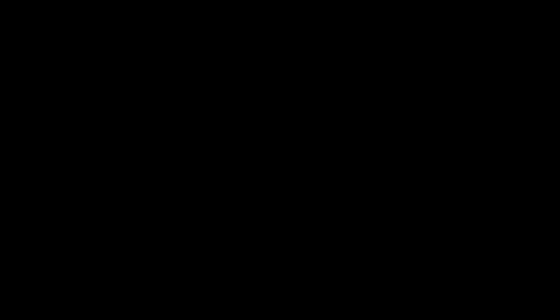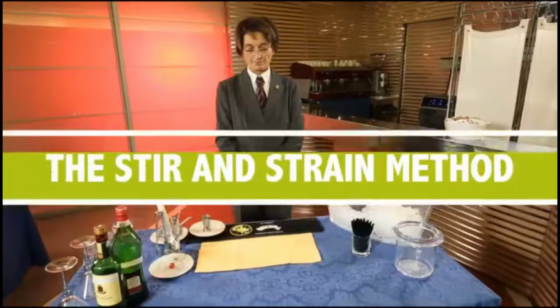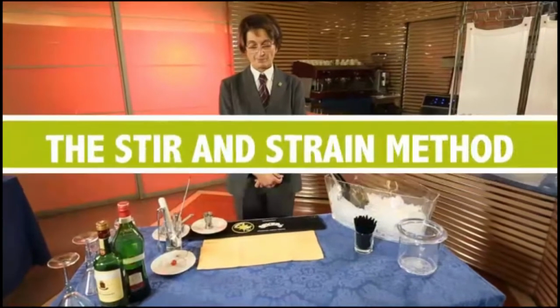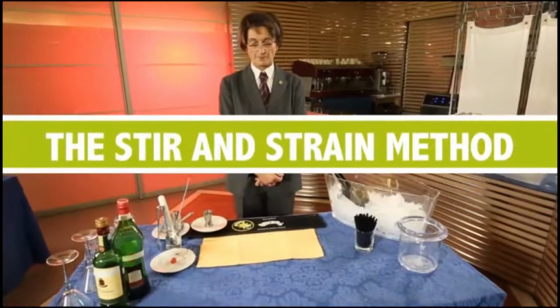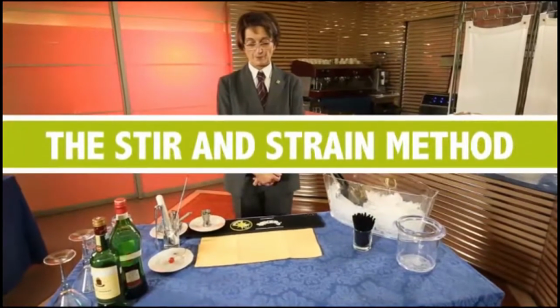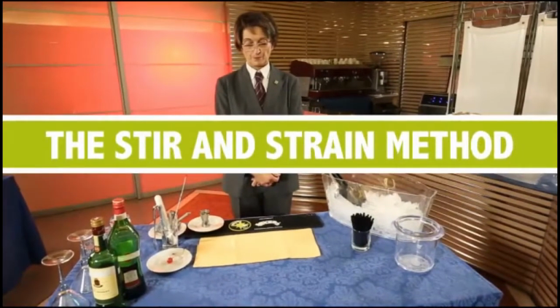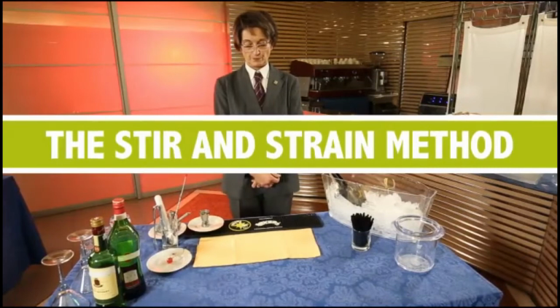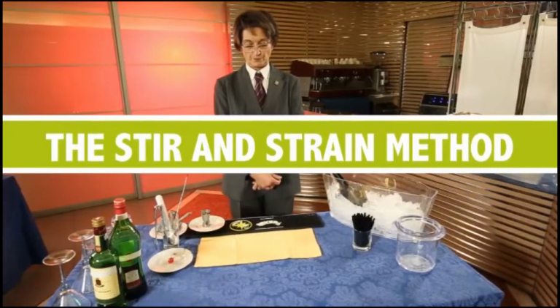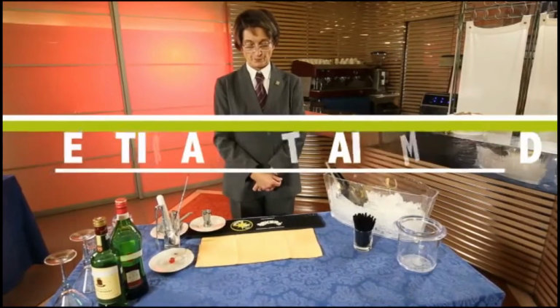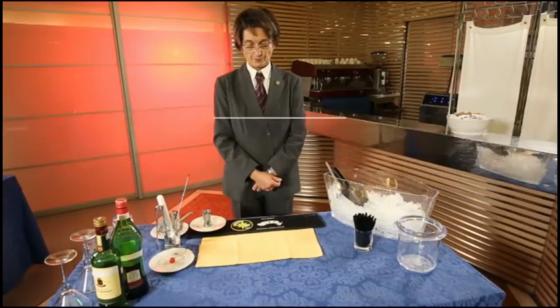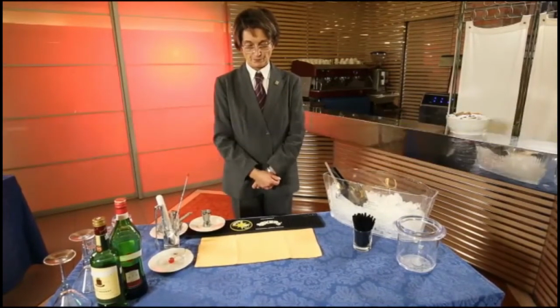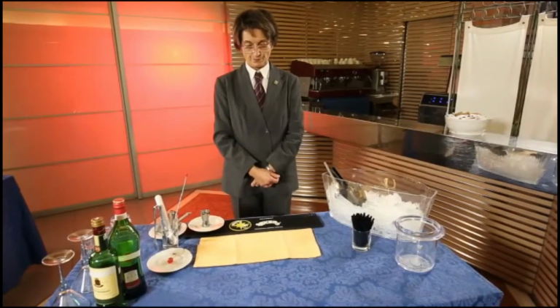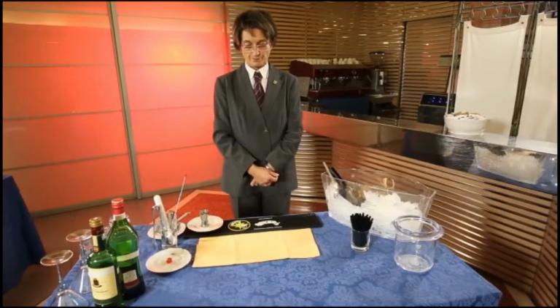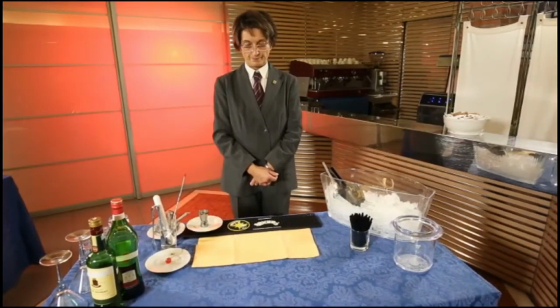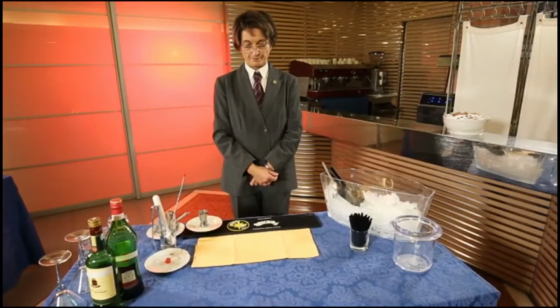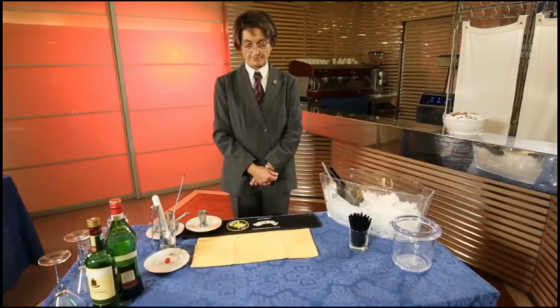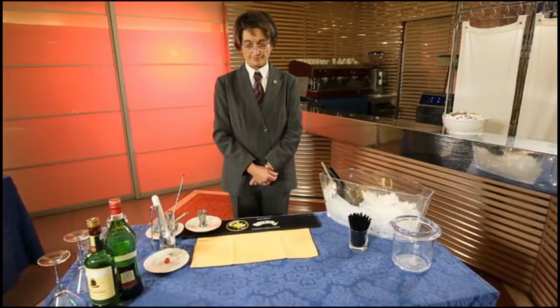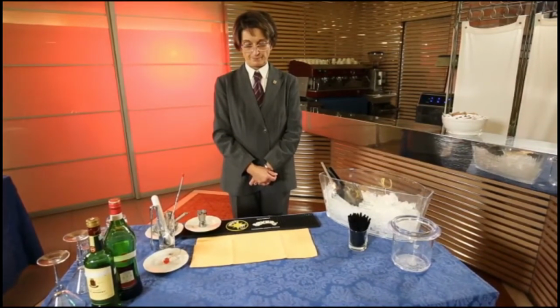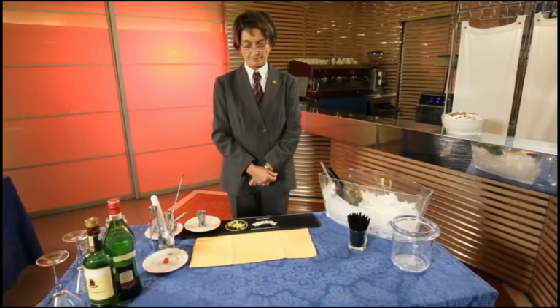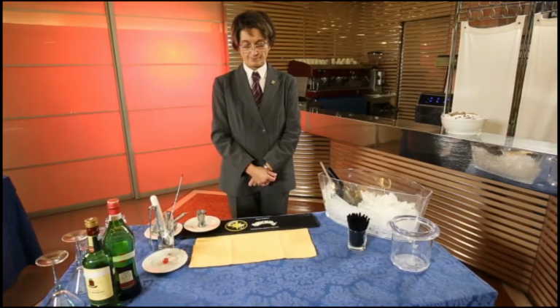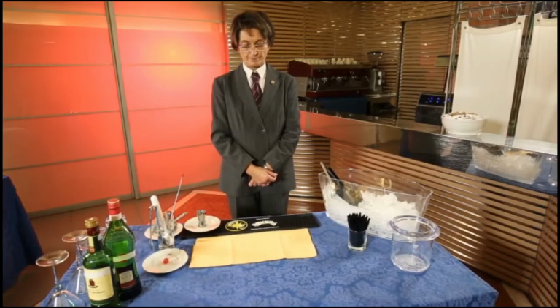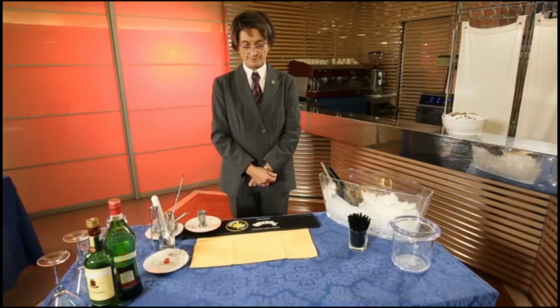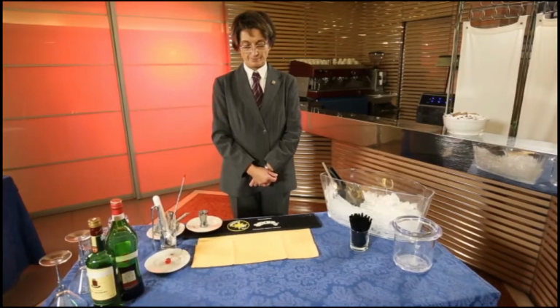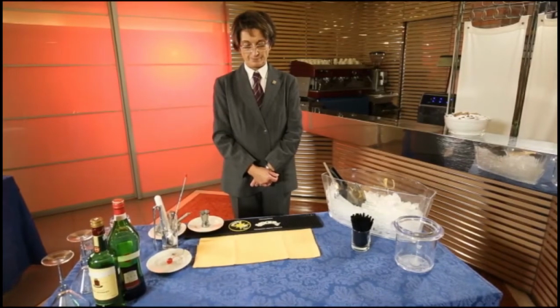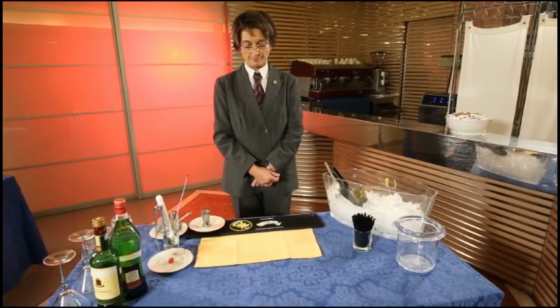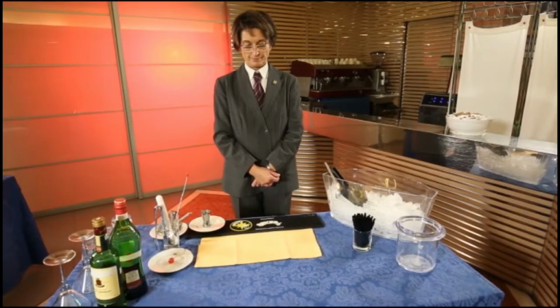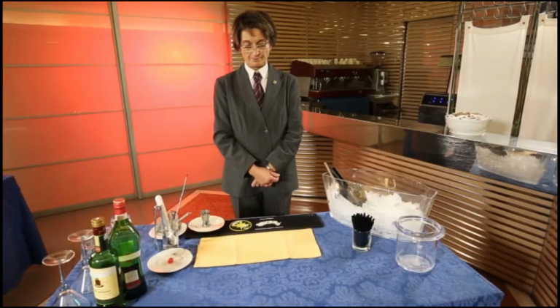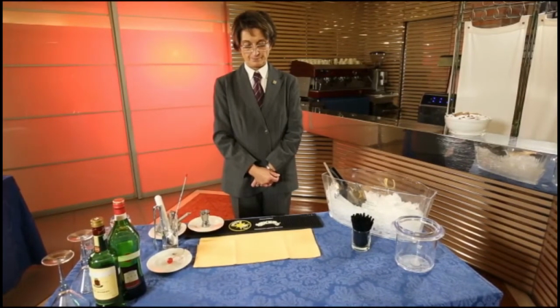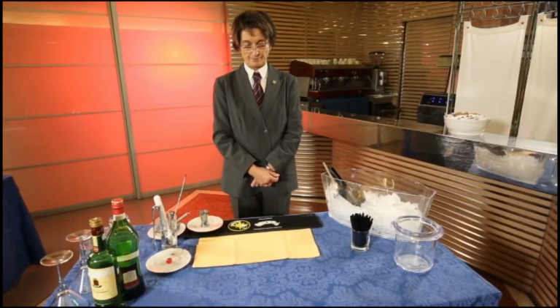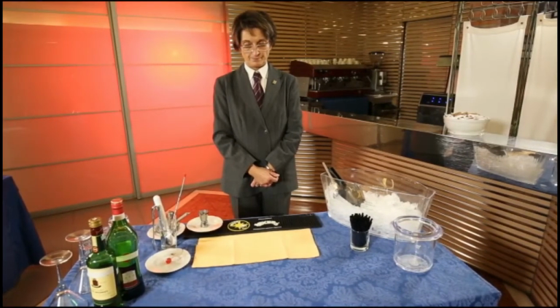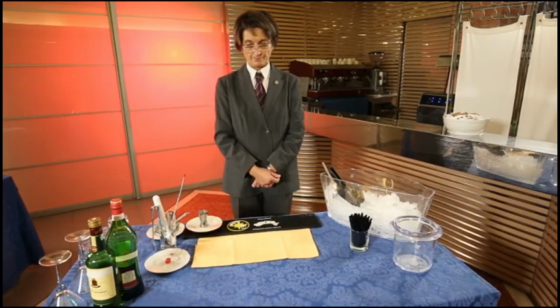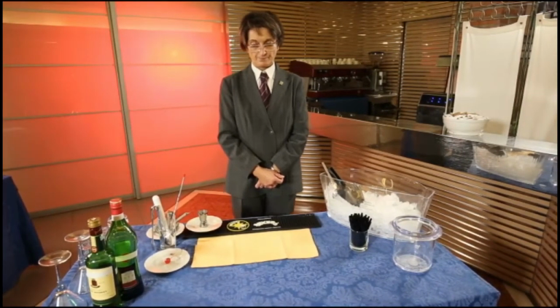The stir and strain method. The stir and strain method is used for wine-based ingredients such as vermouth and bitters. As an example, we will prepare a Manhattan.